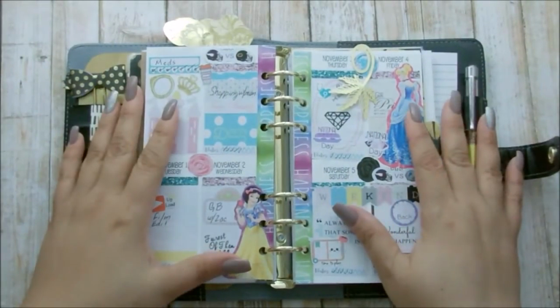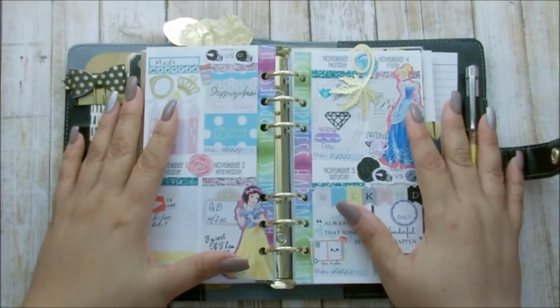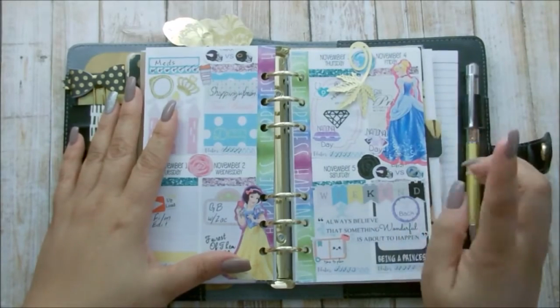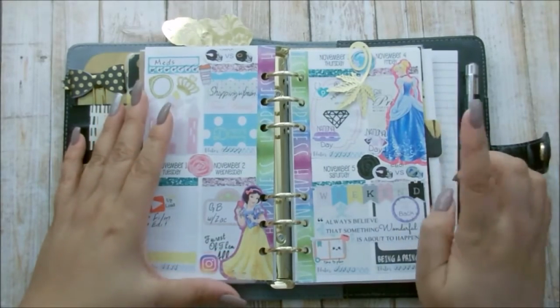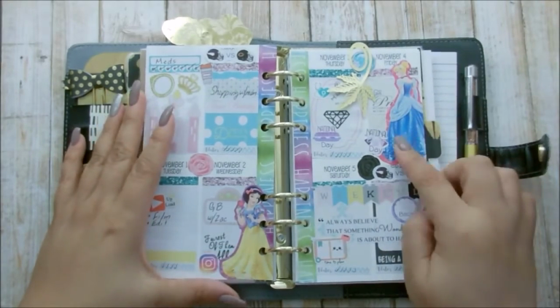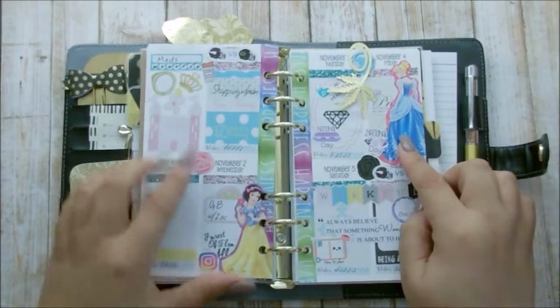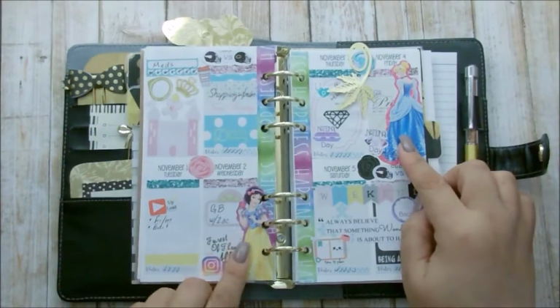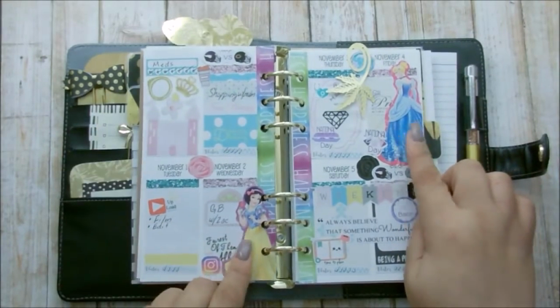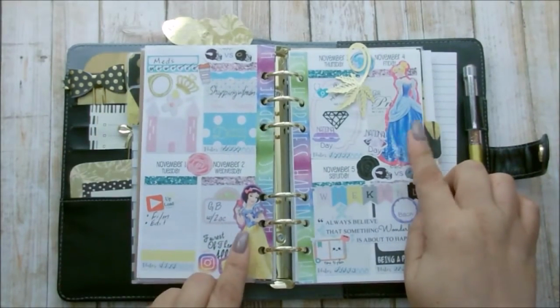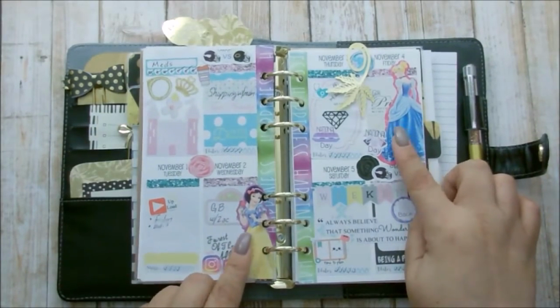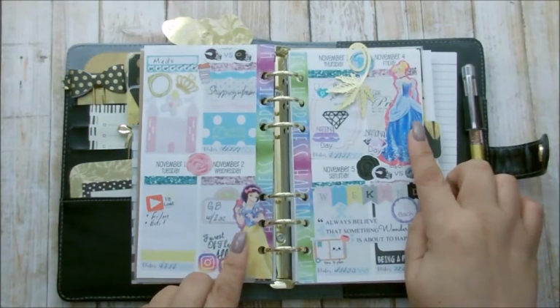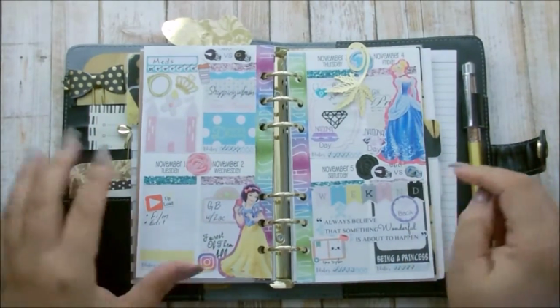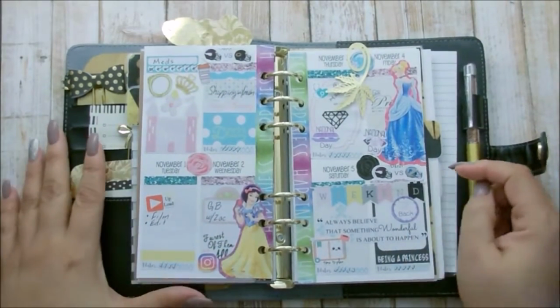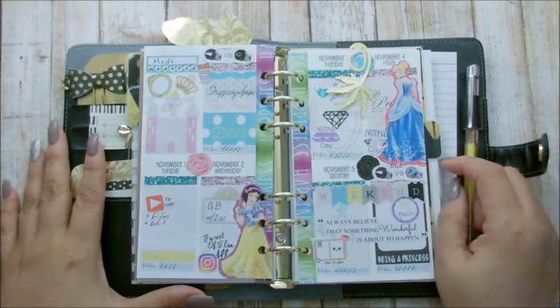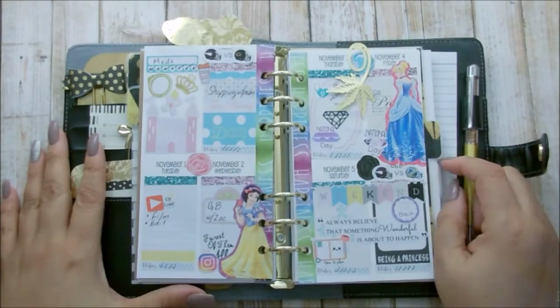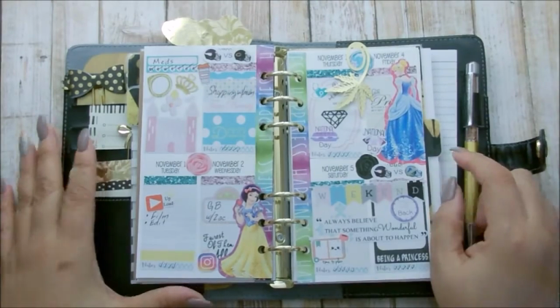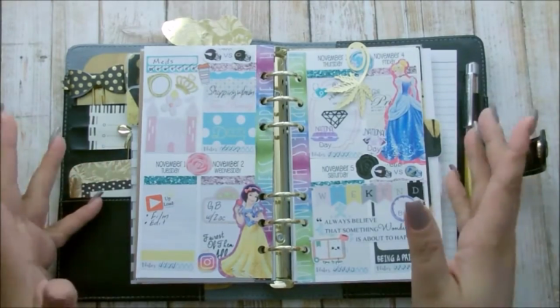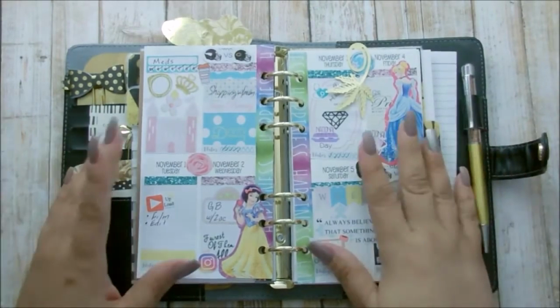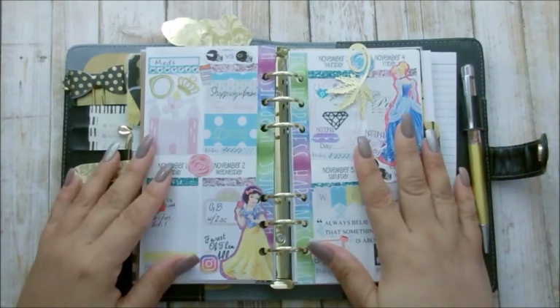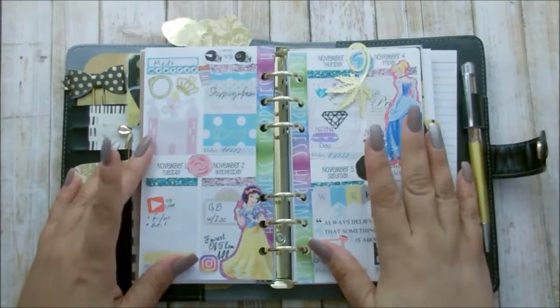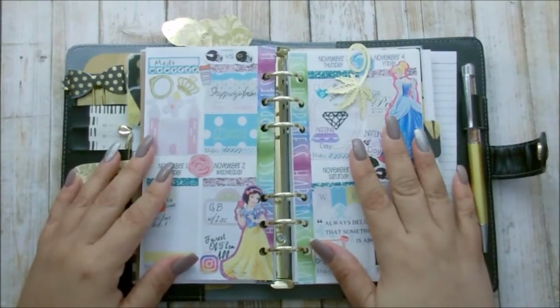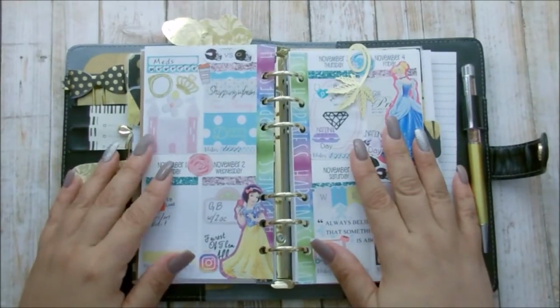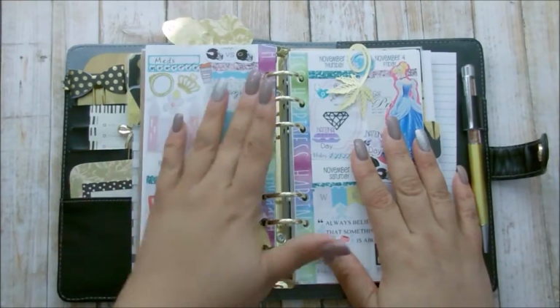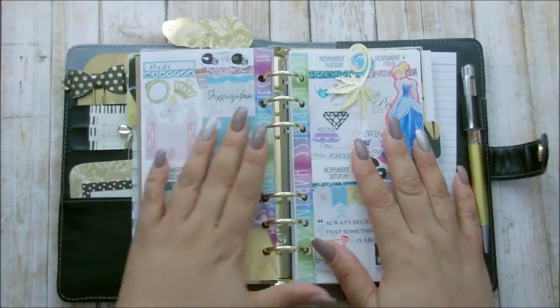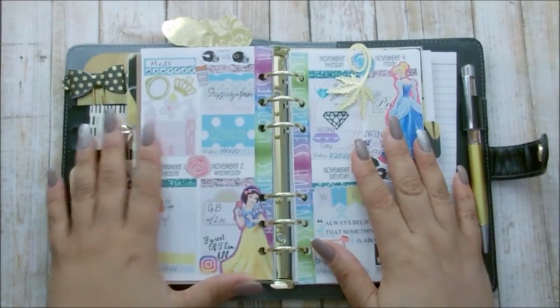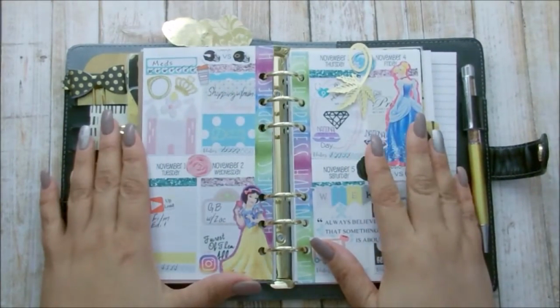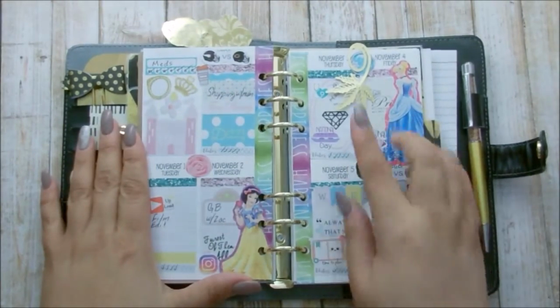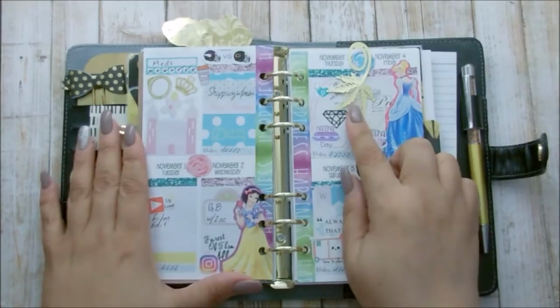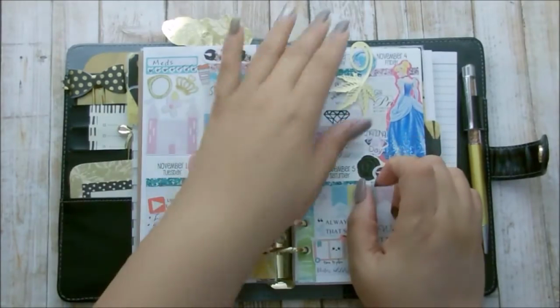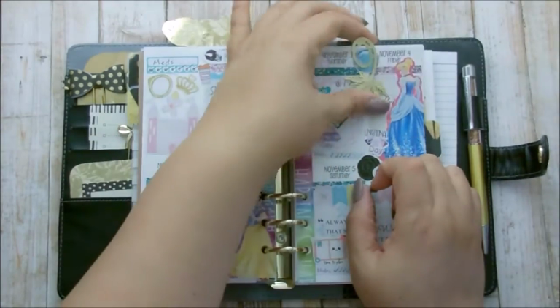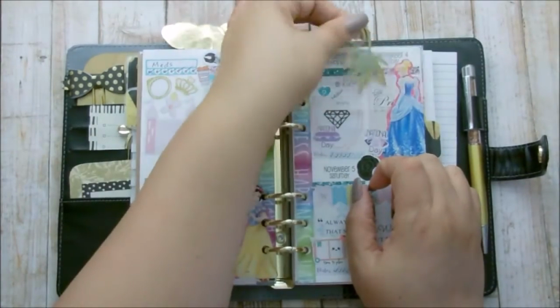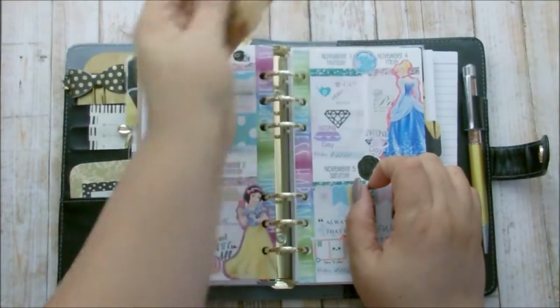This right here is my Halloween spread. I didn't go super scary — I just wanted to be like a little princess theme. I'm not really into Halloween like that, but I think this is really cute.